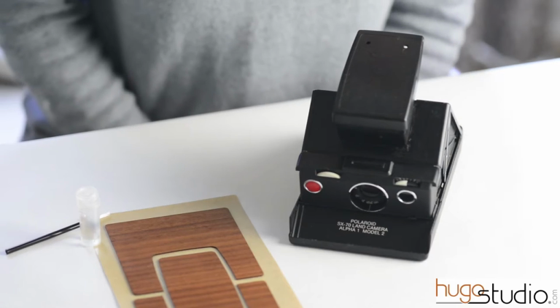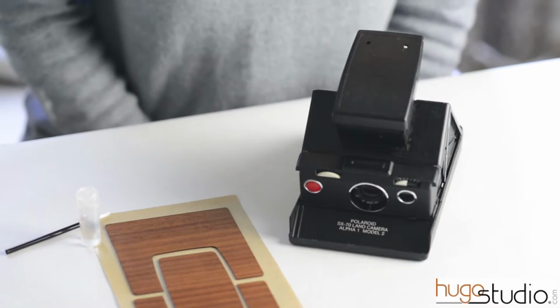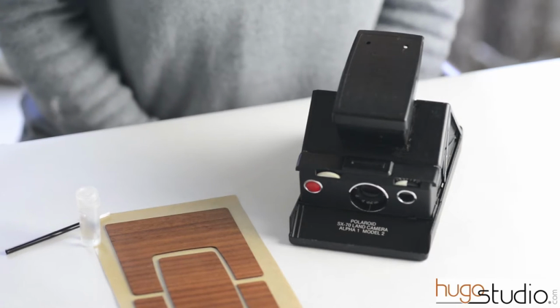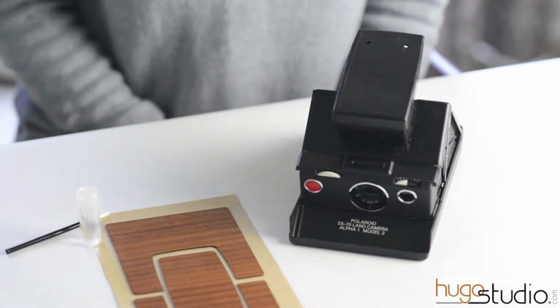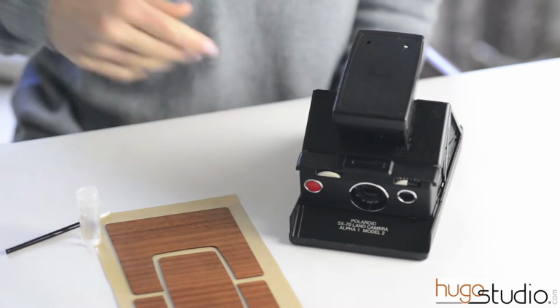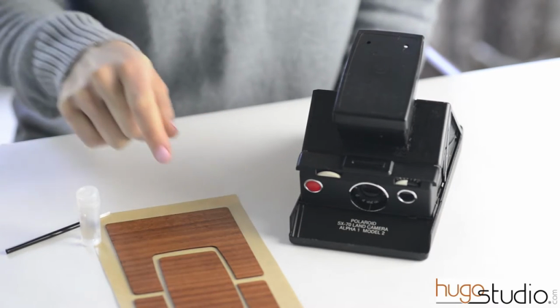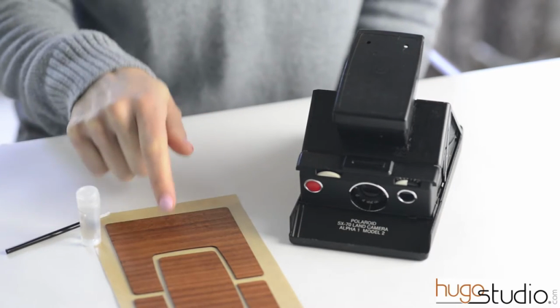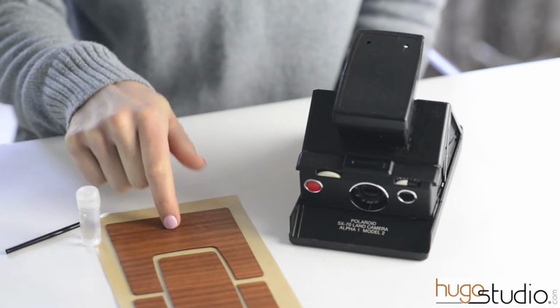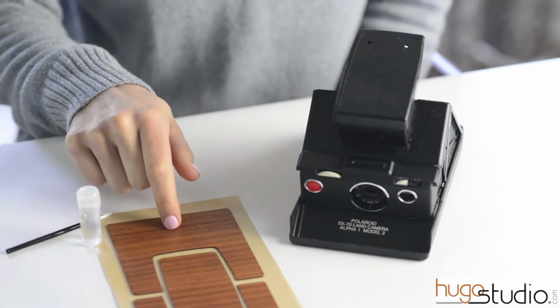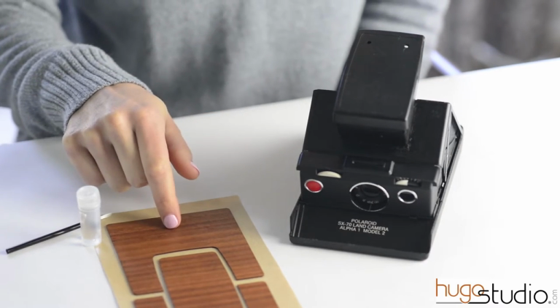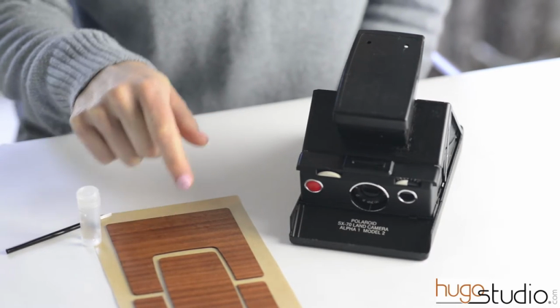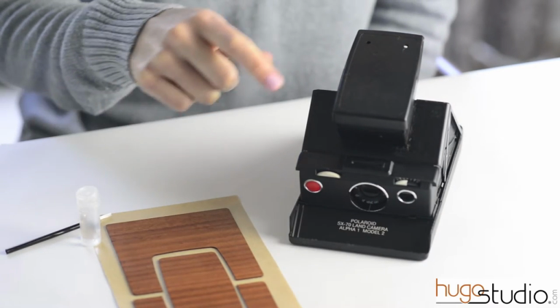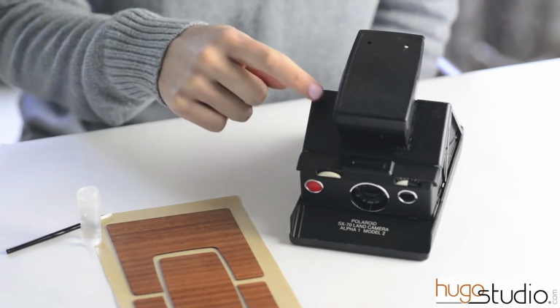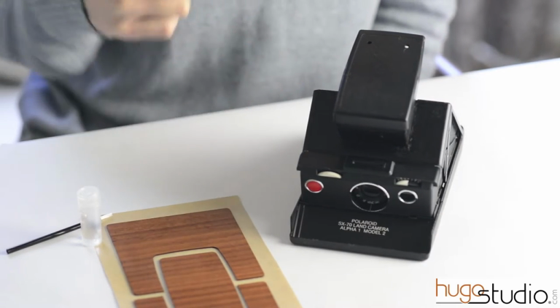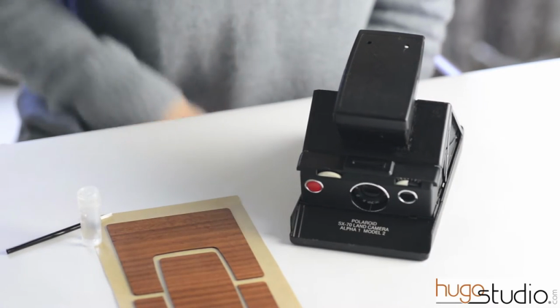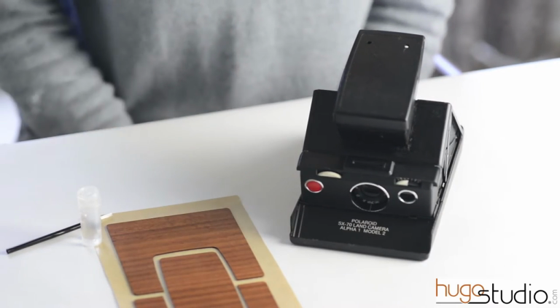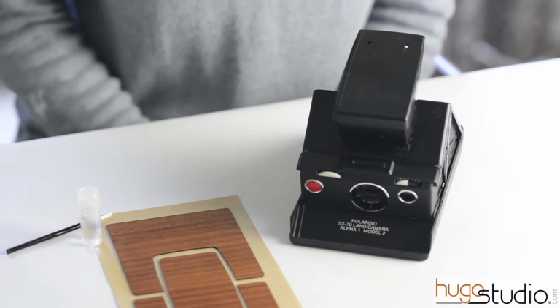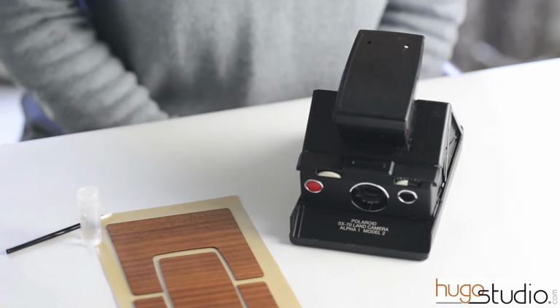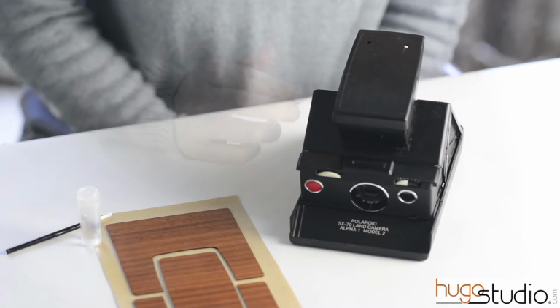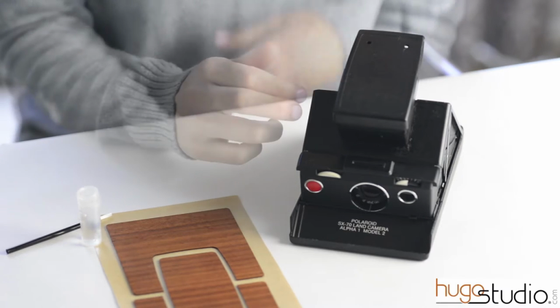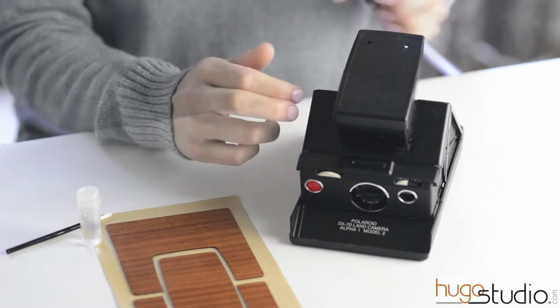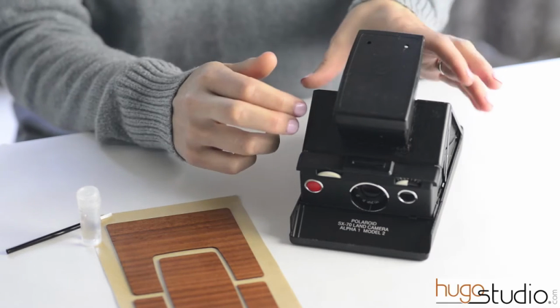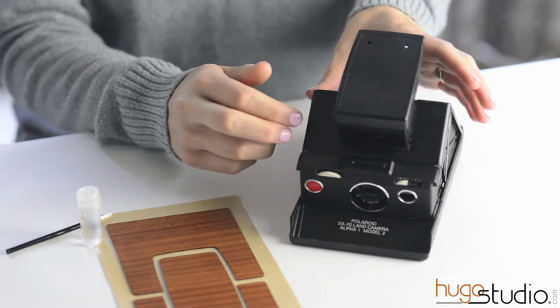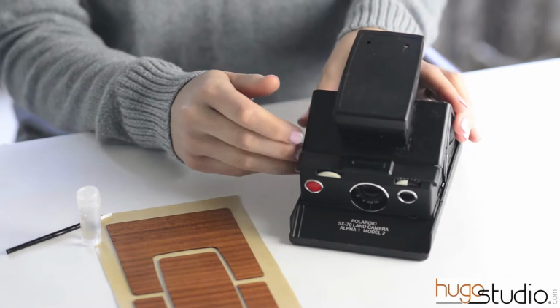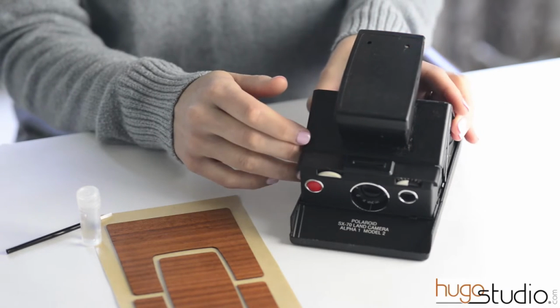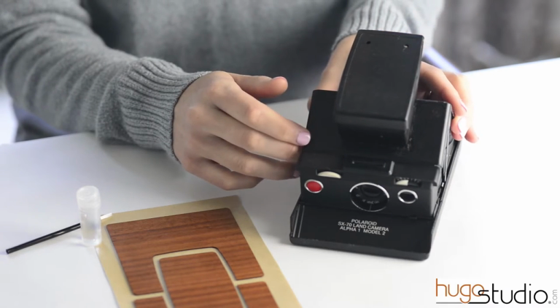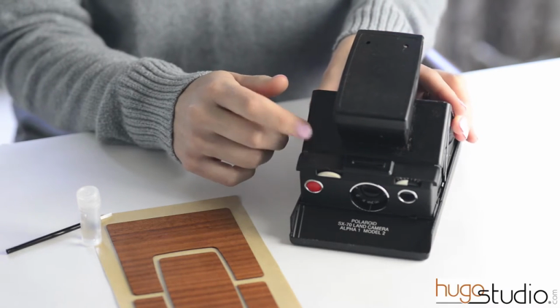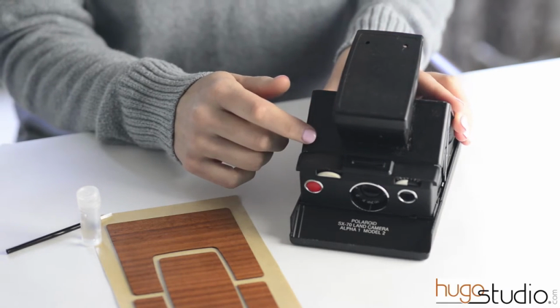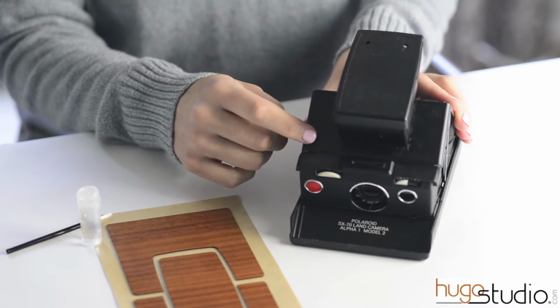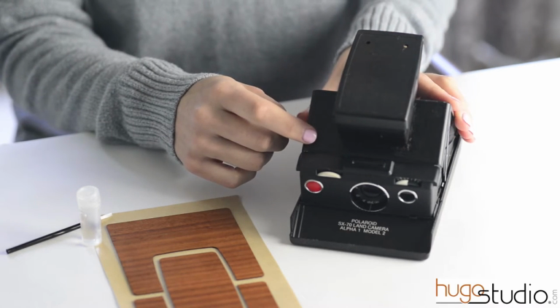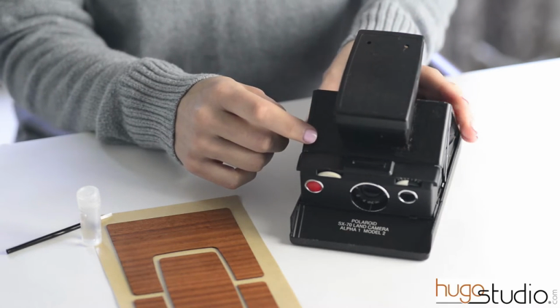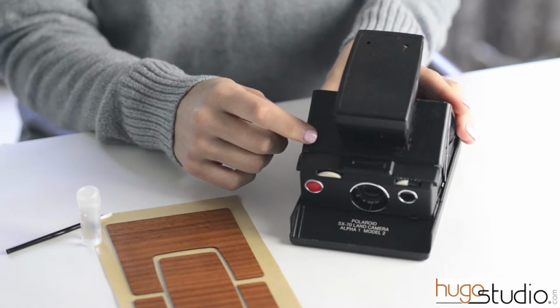Hello, today I'm going to show you how to apply a wood camera cover to an SX70 Polaroid. When you start, you're going to want to open the camera completely to apply the front covers.